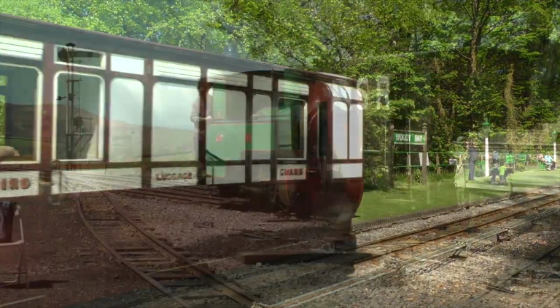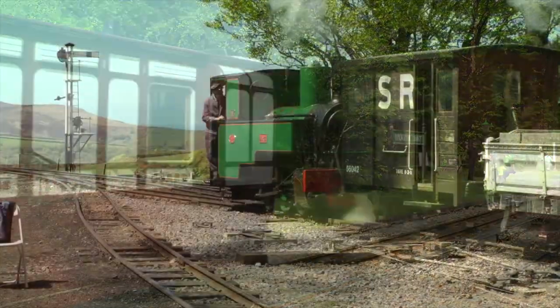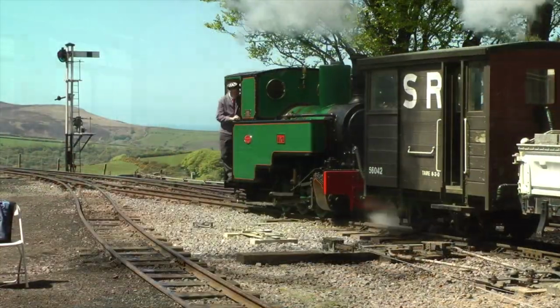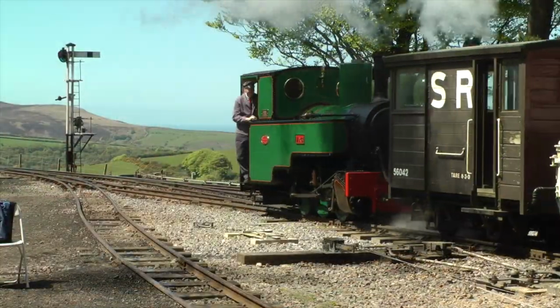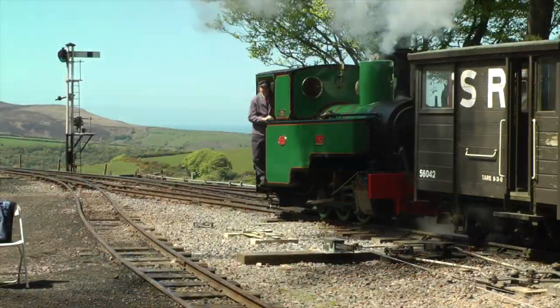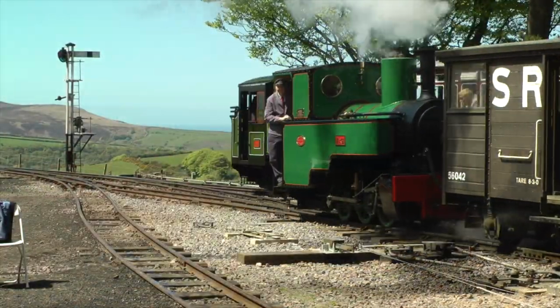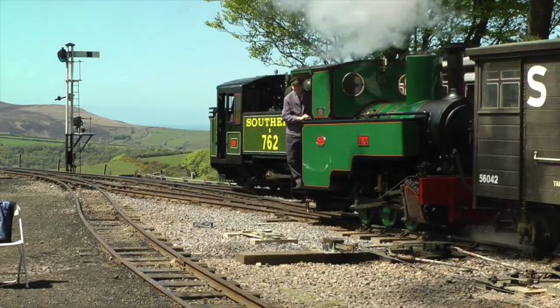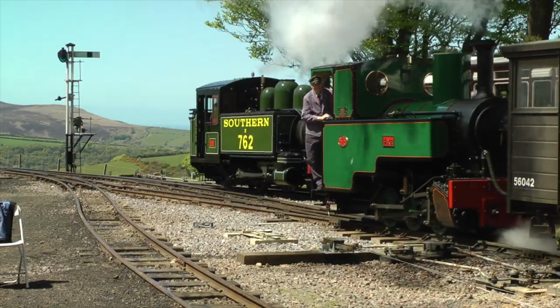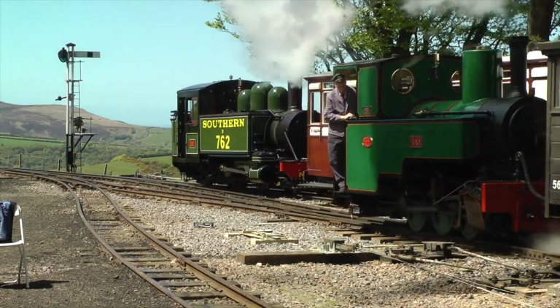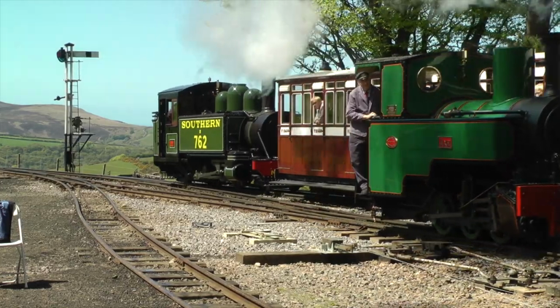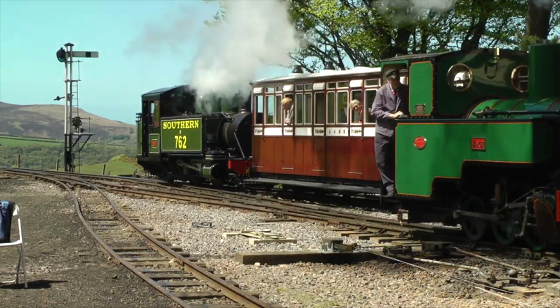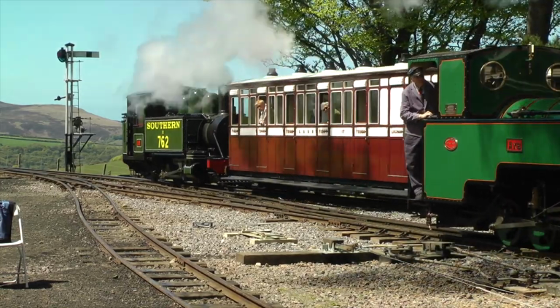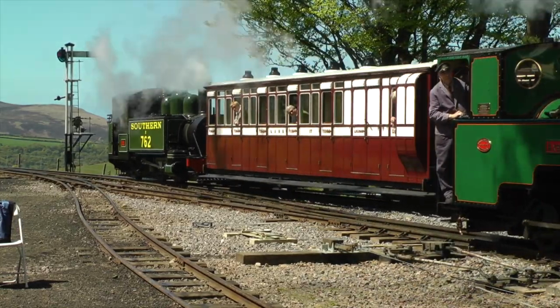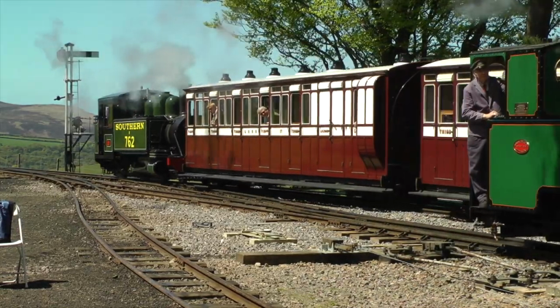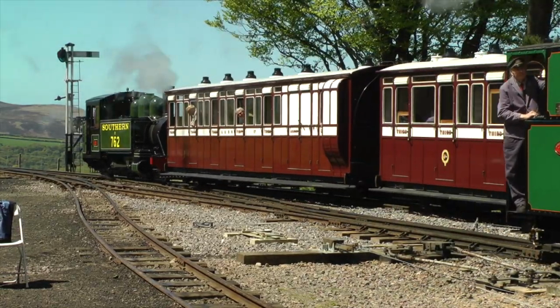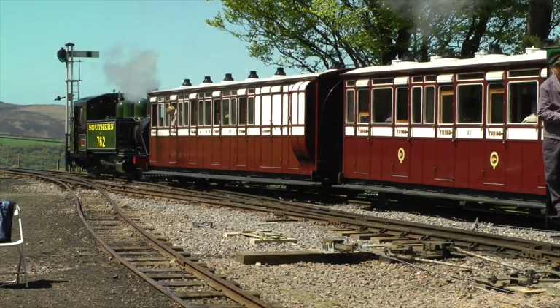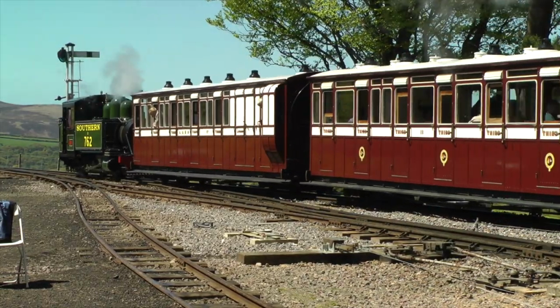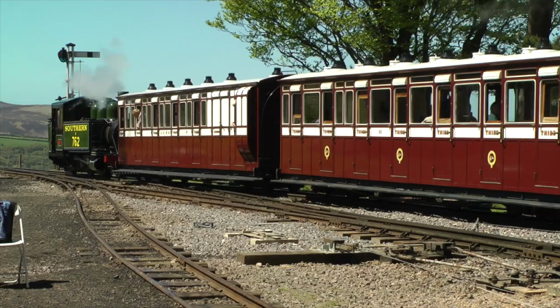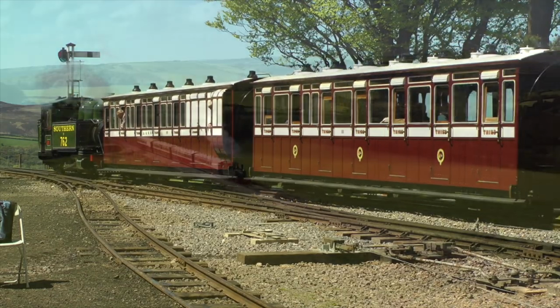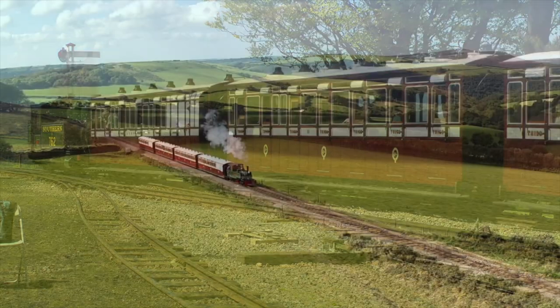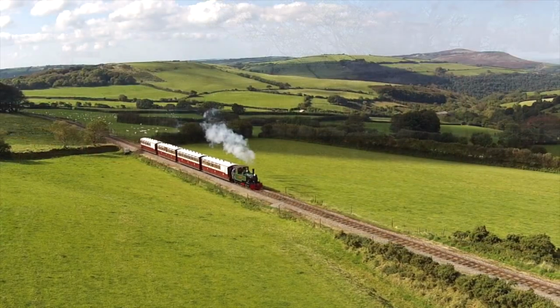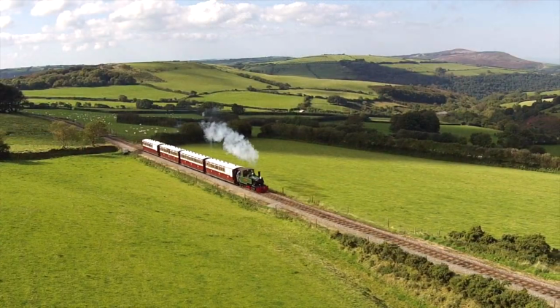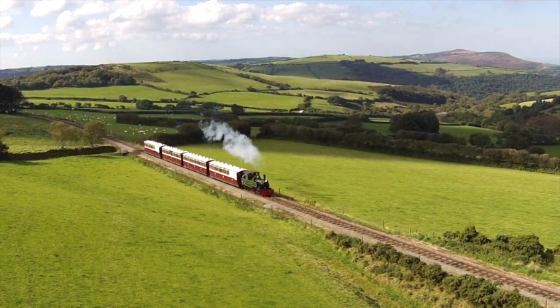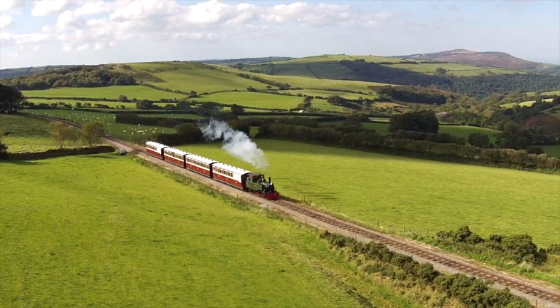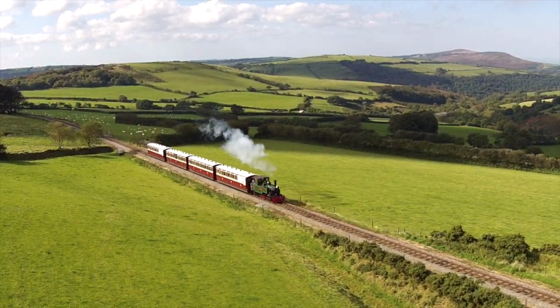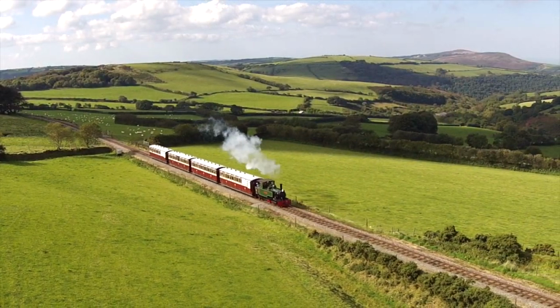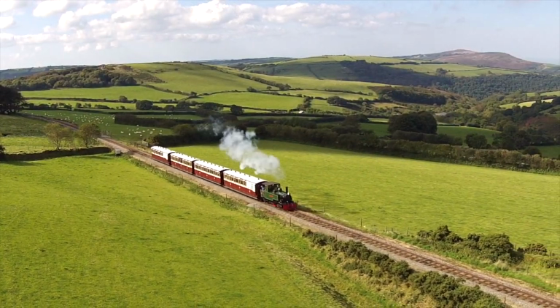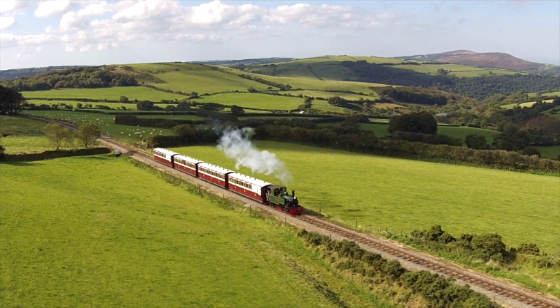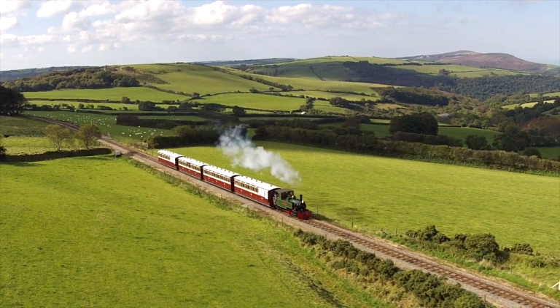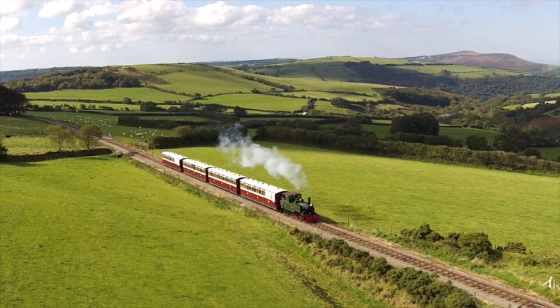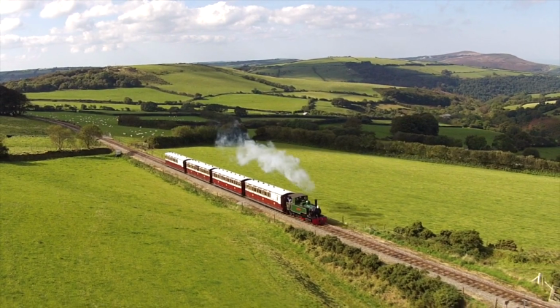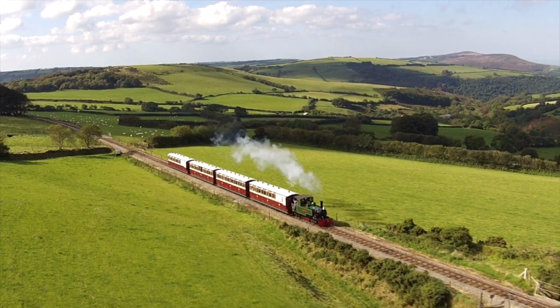But thanks to the dedication and determination of the volunteers supporting the Heritage Railway, it gradually came back to life, and what wonderful scenery visitors now can enjoy. It is also a beautiful line to model as well.